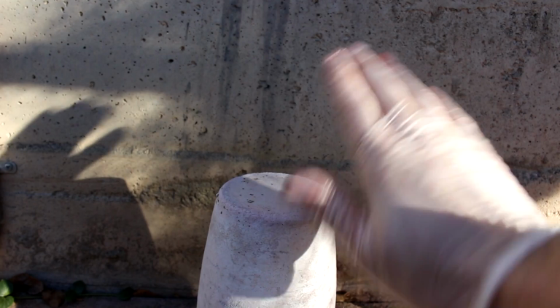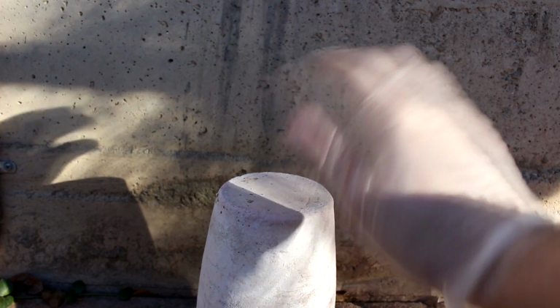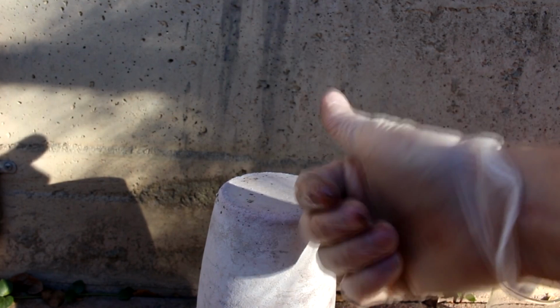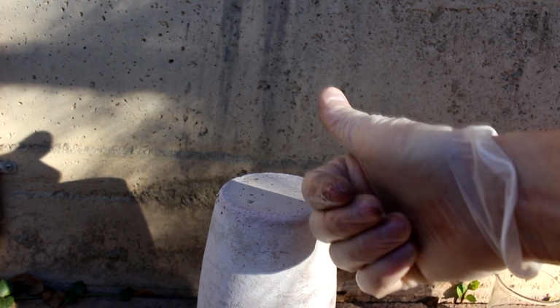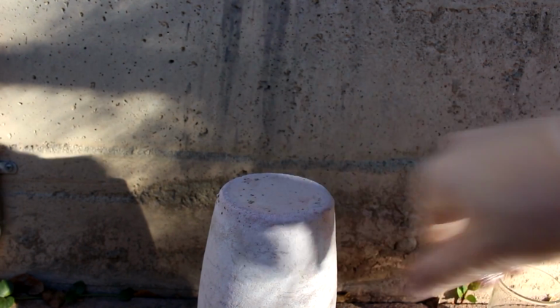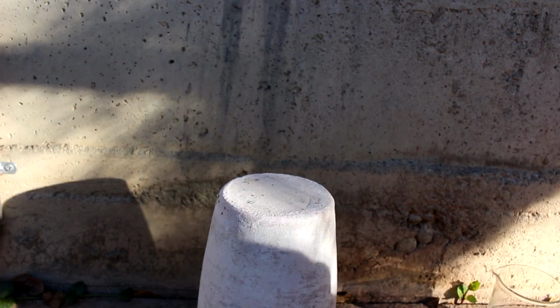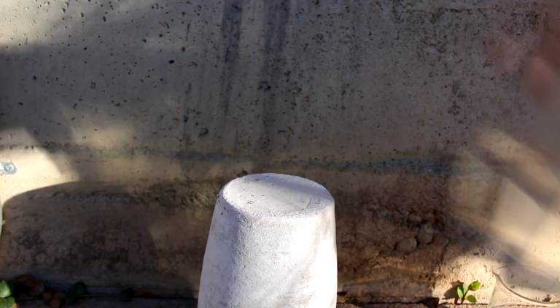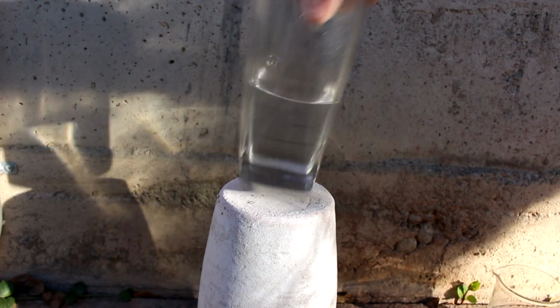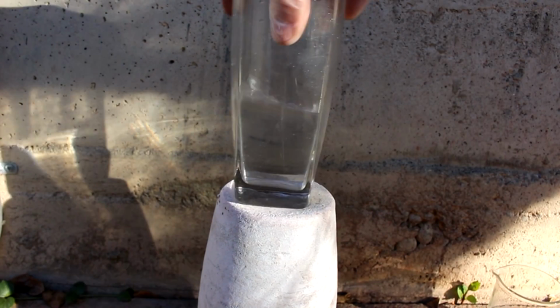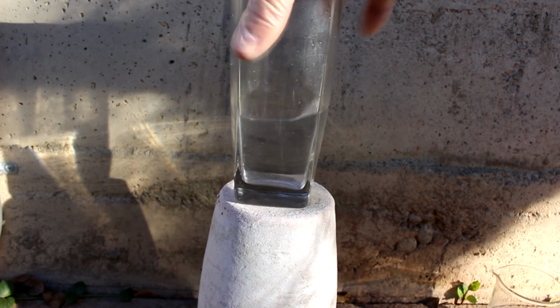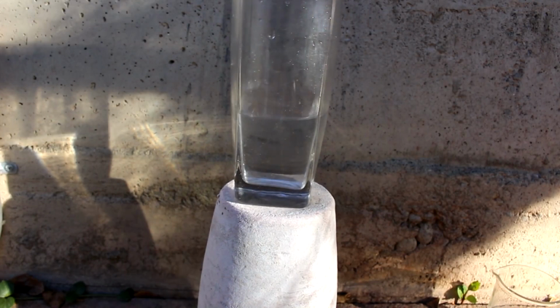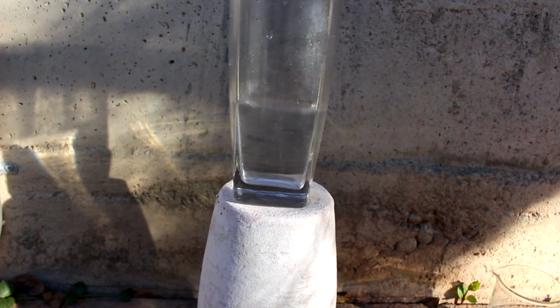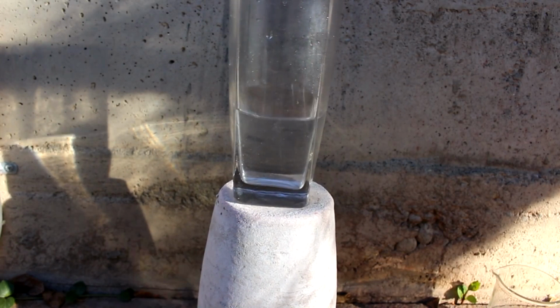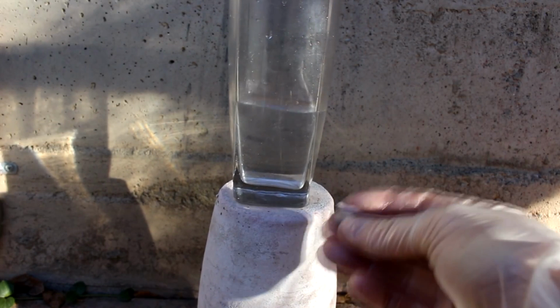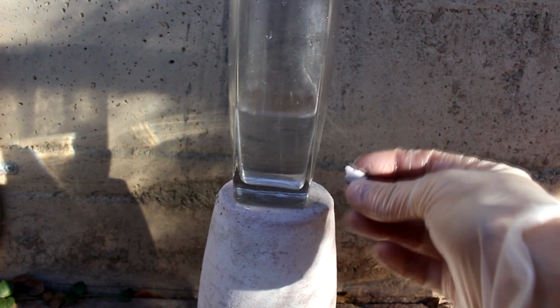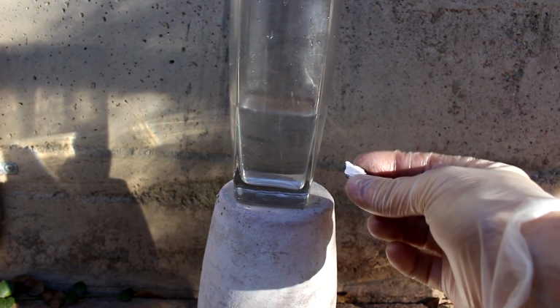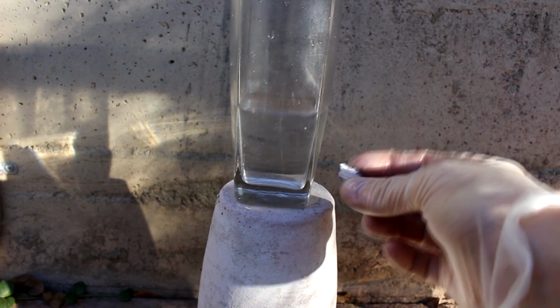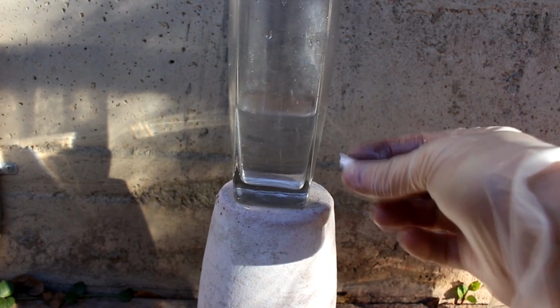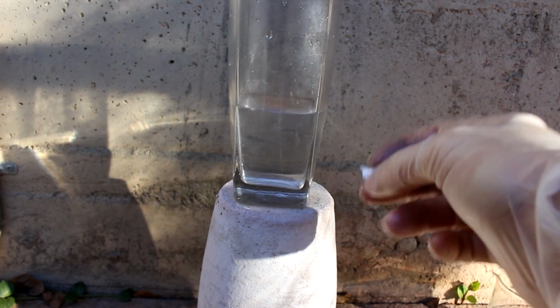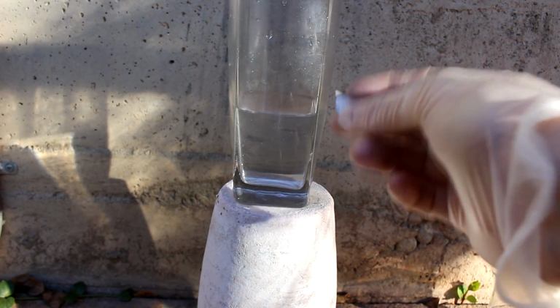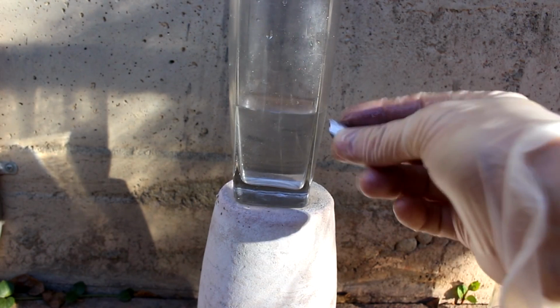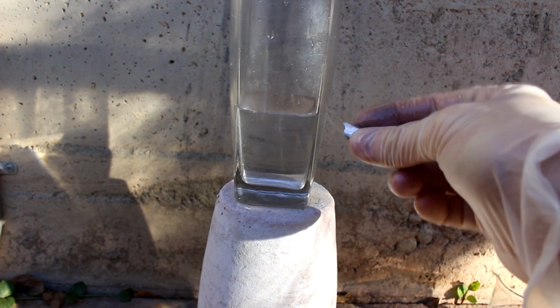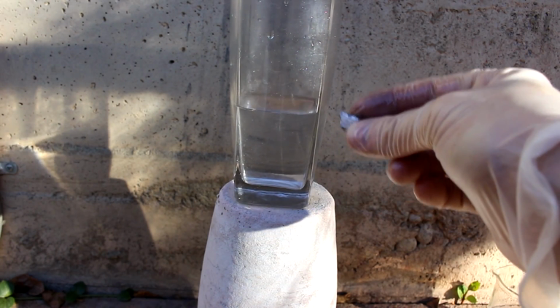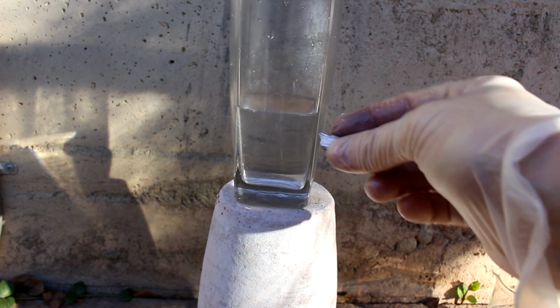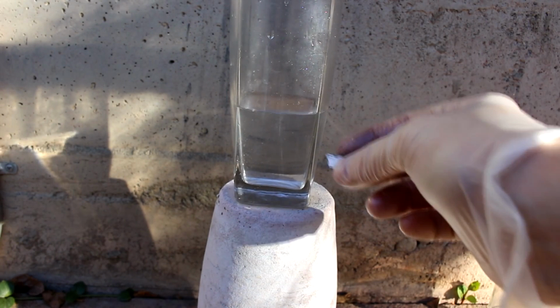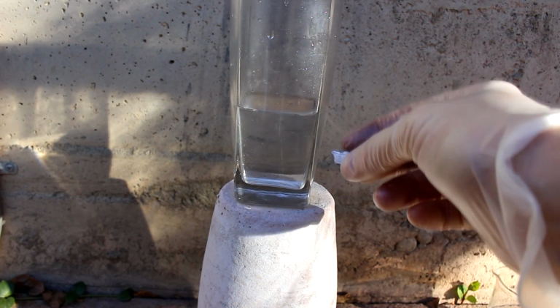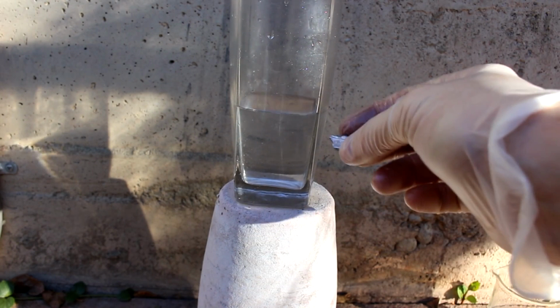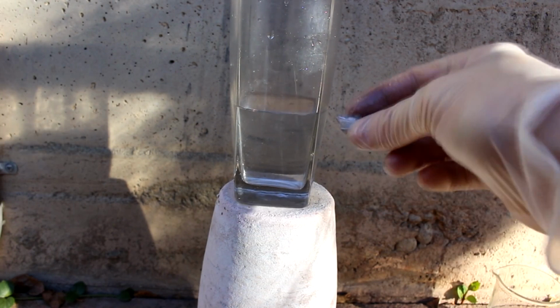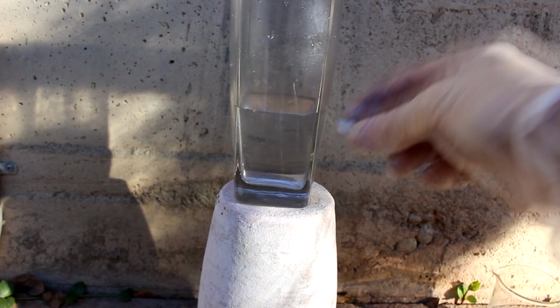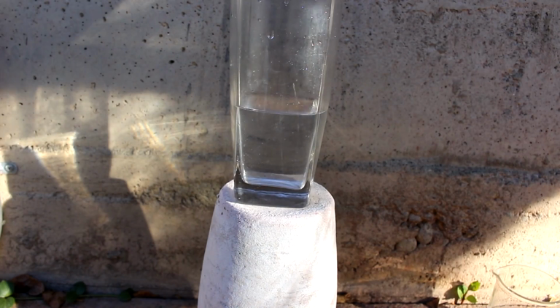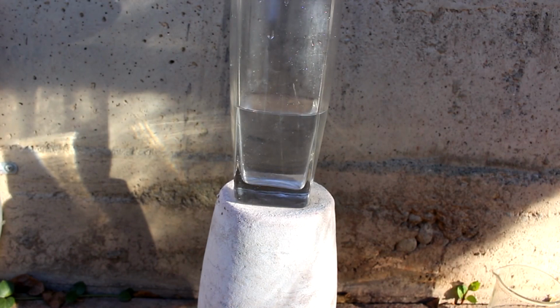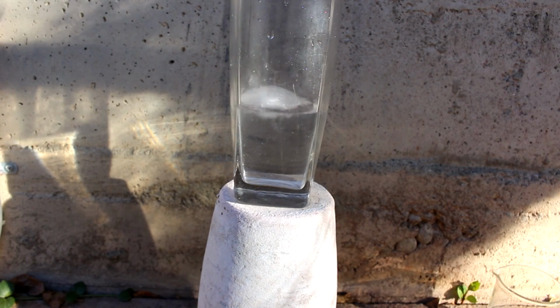Hi everyone, welcome back to Cody's lab. So here is a glass of water and here is a piece of sodium metal. Now you probably all know what happens when sodium metal reacts with water, but just as a refresher, here we go.